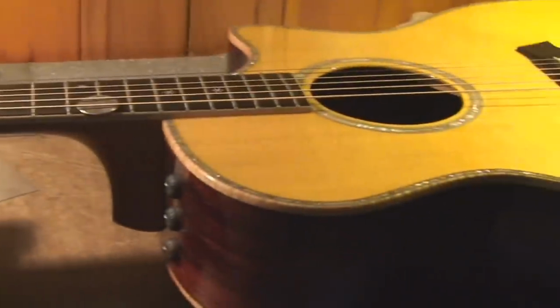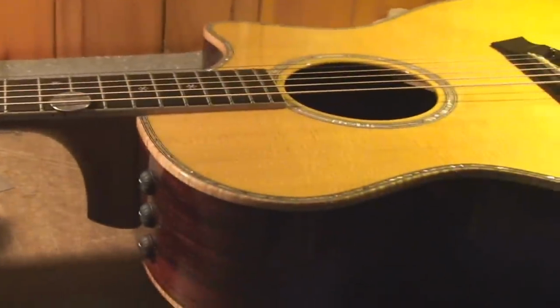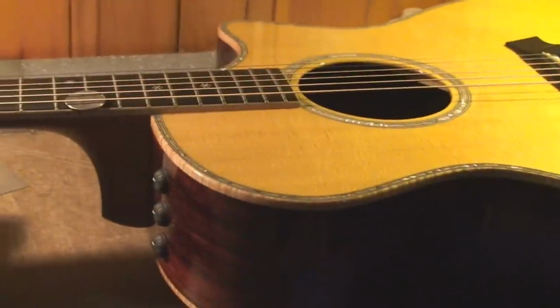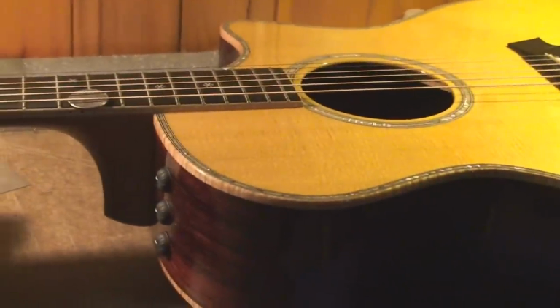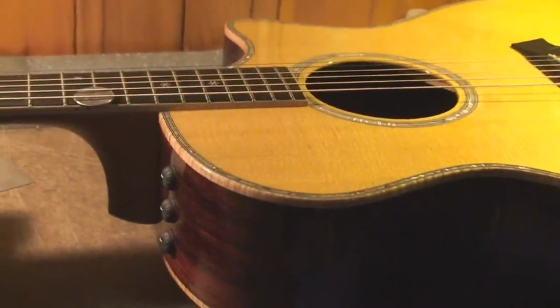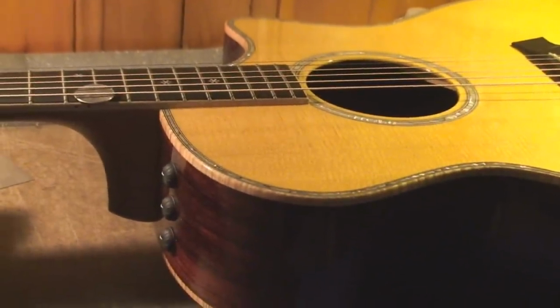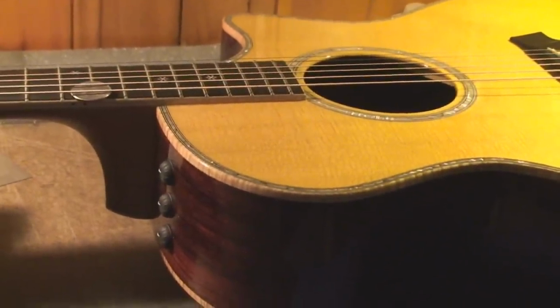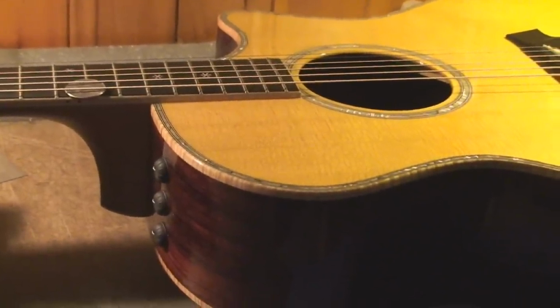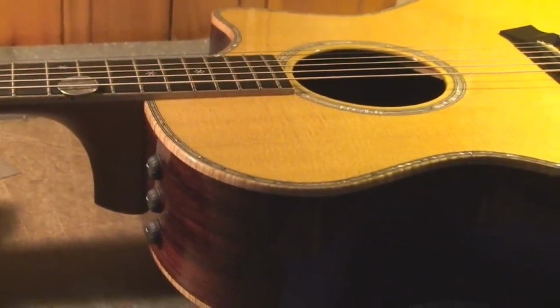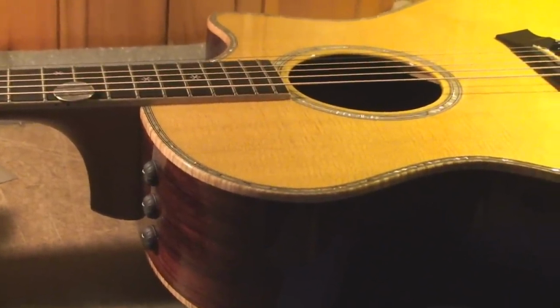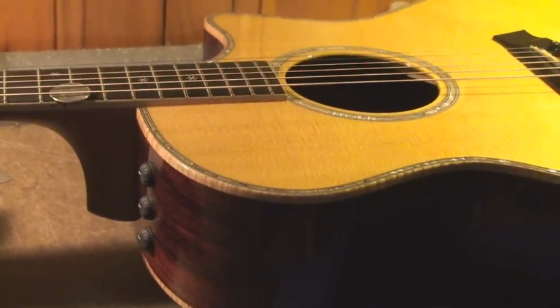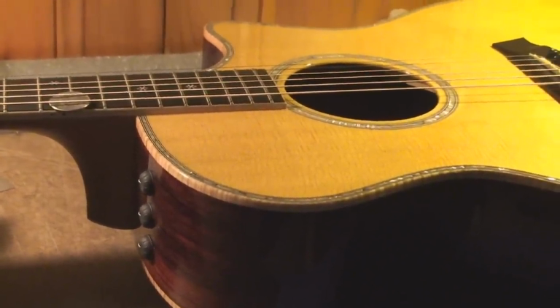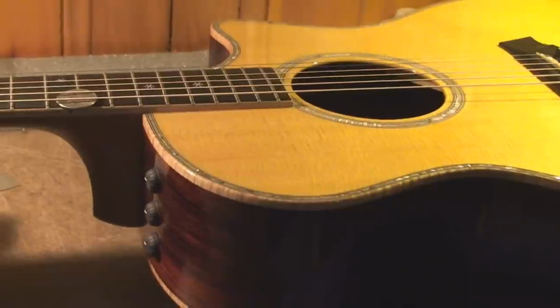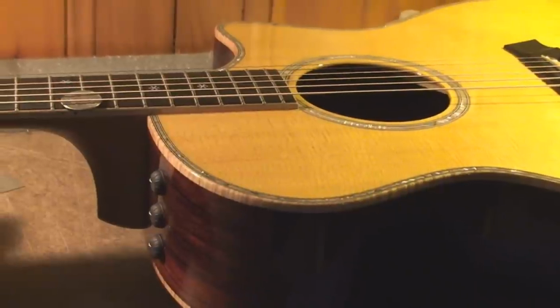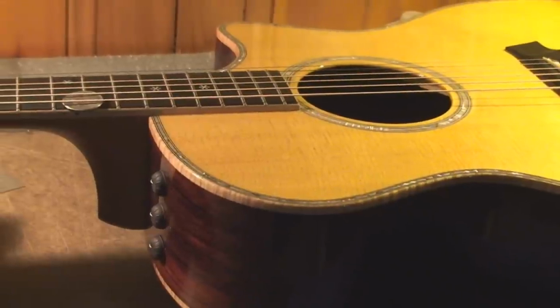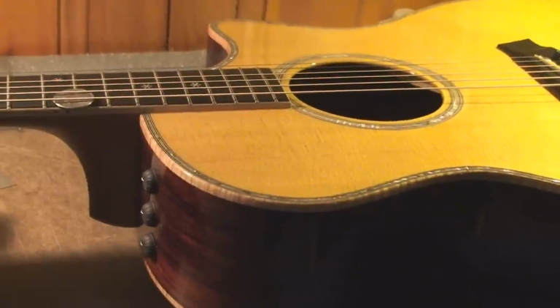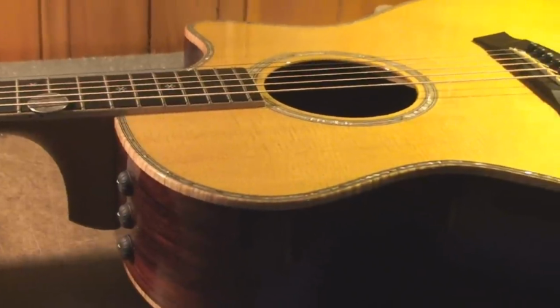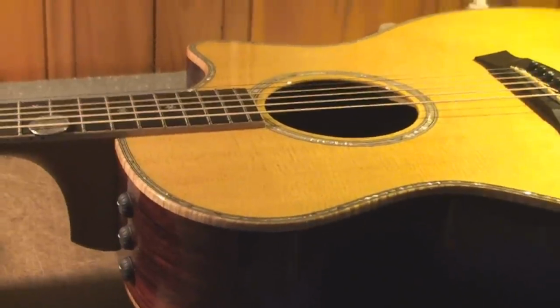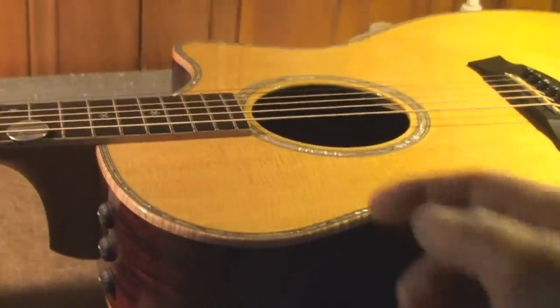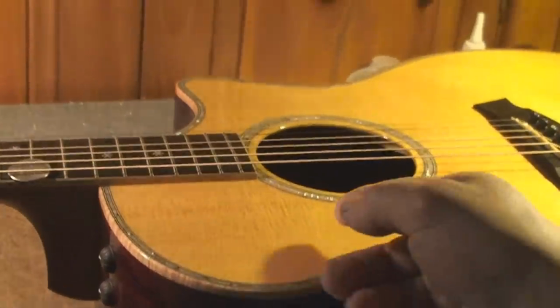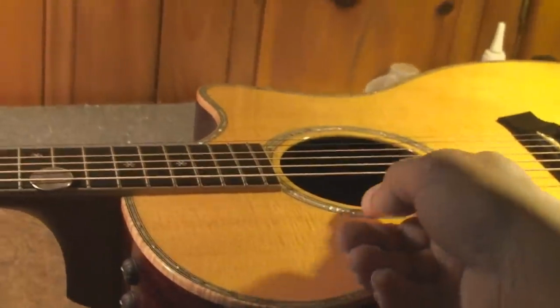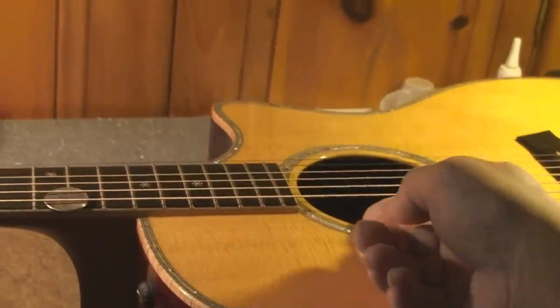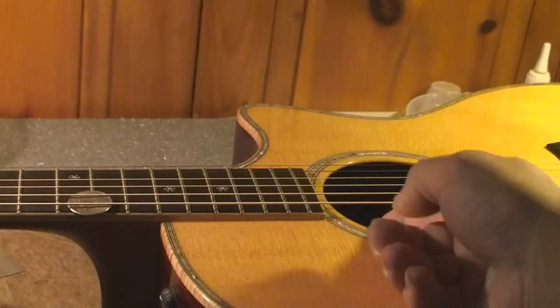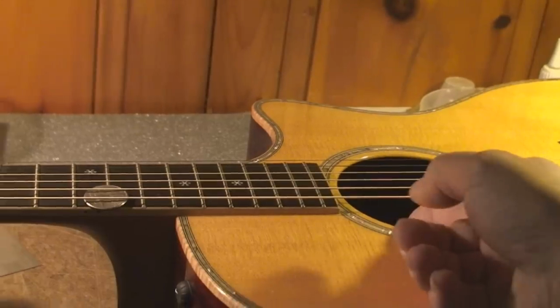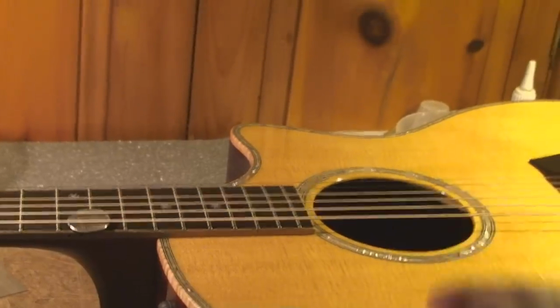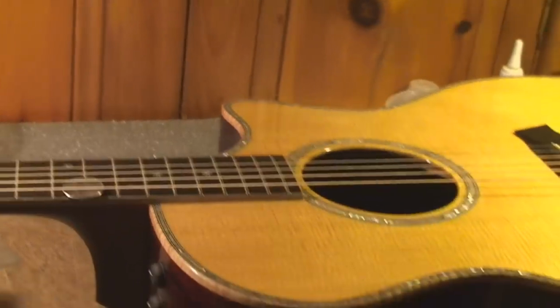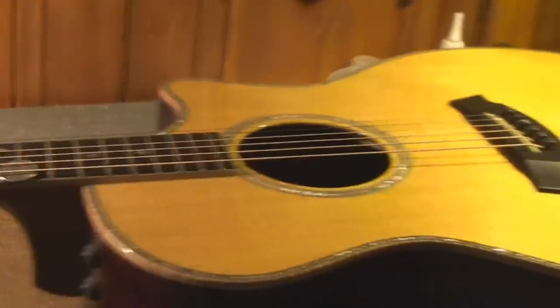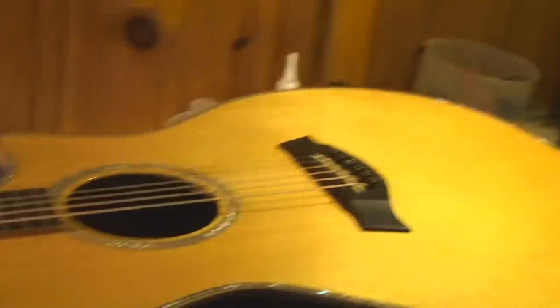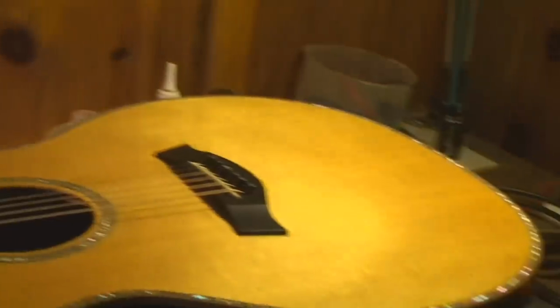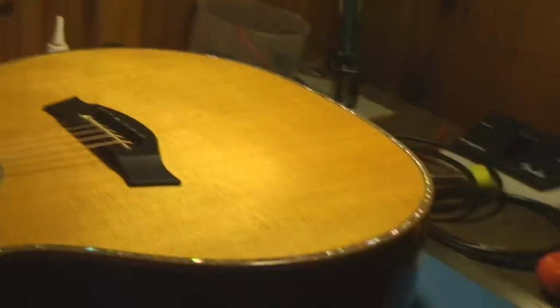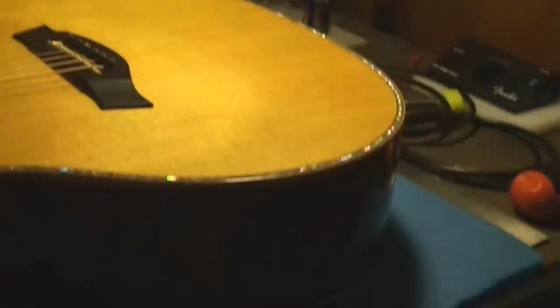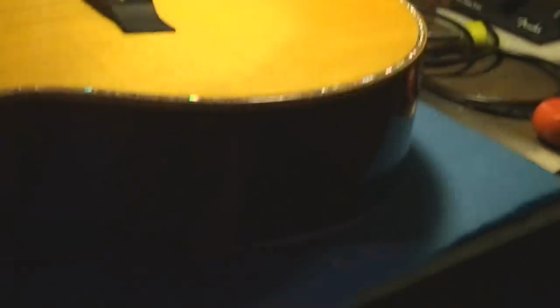I'd love to rip the neck off this — it has a bolt-on neck. But they've put a label over top of the bolts, so I guess they'd know if I did that.